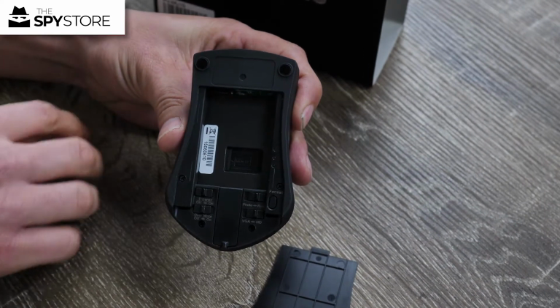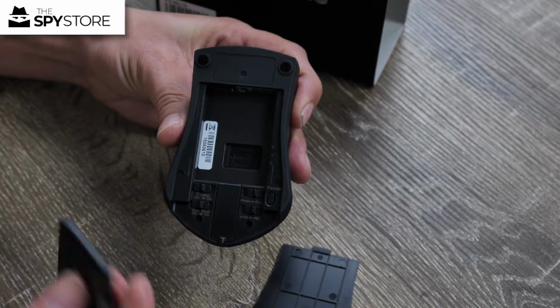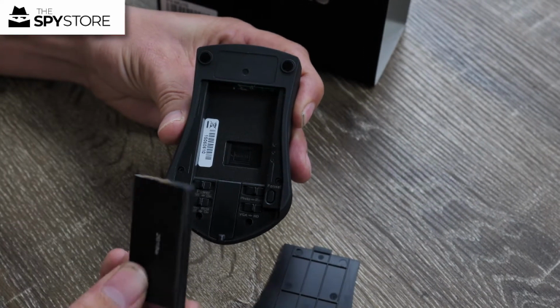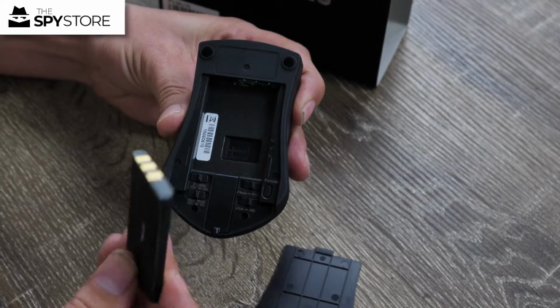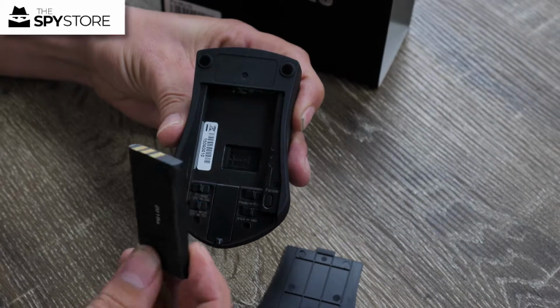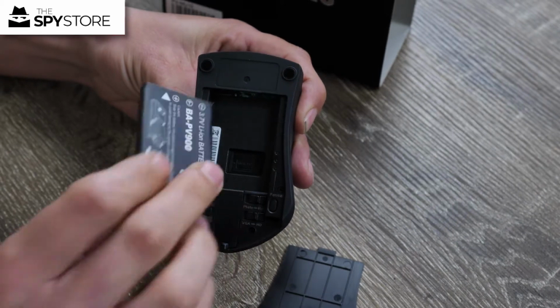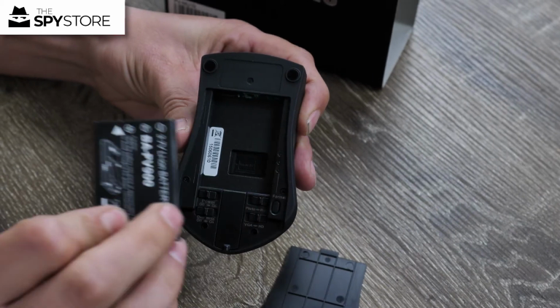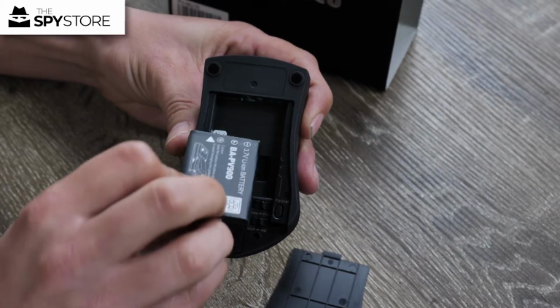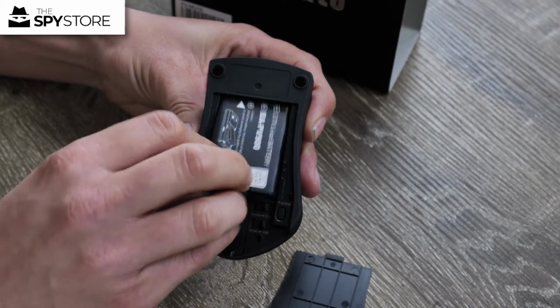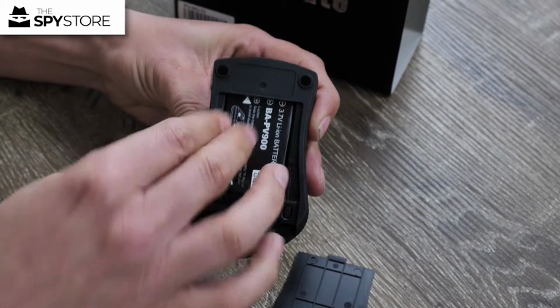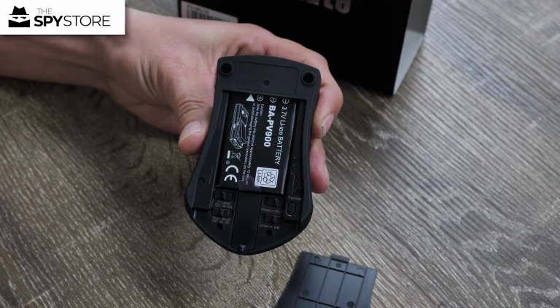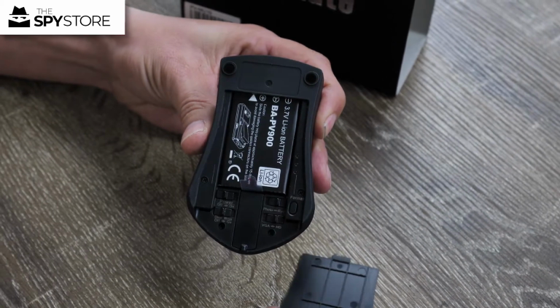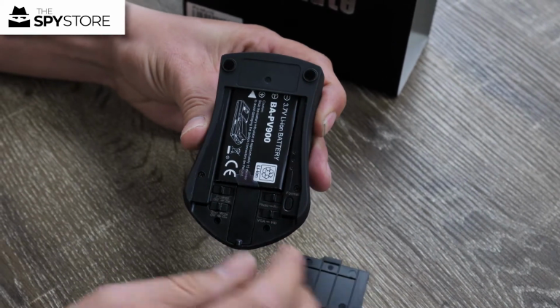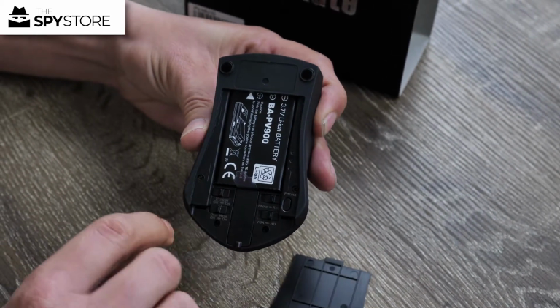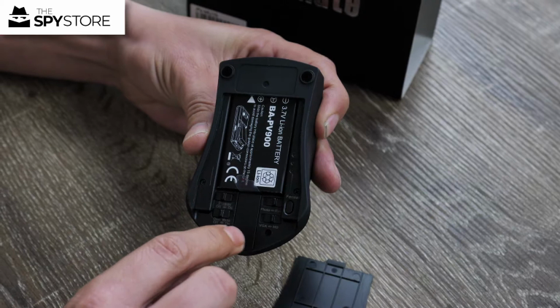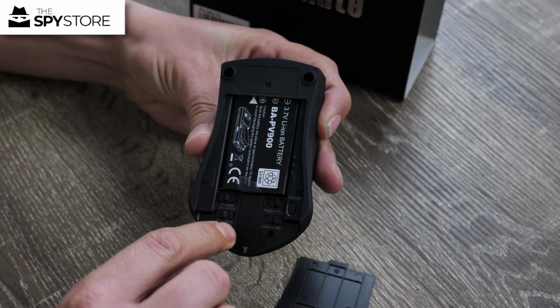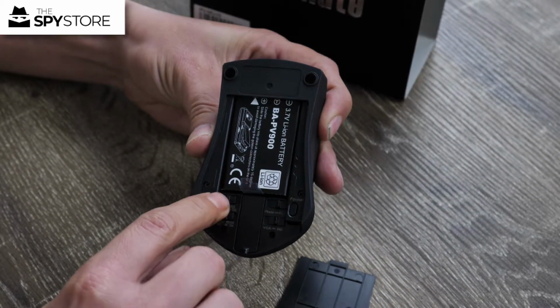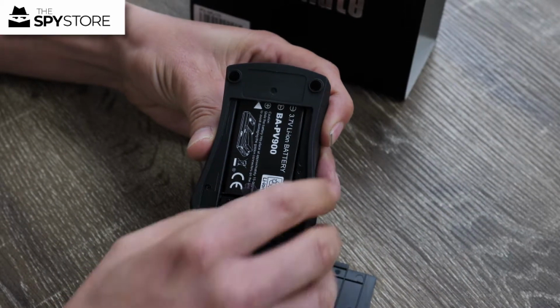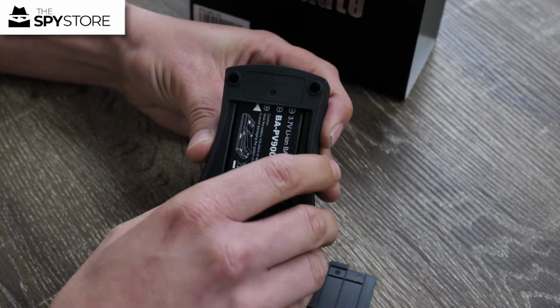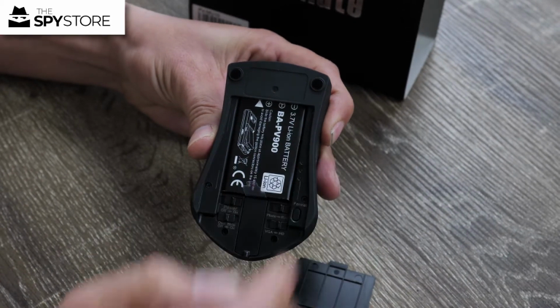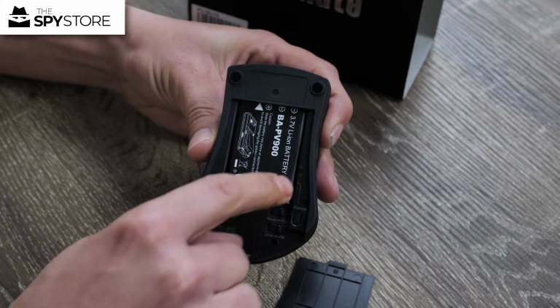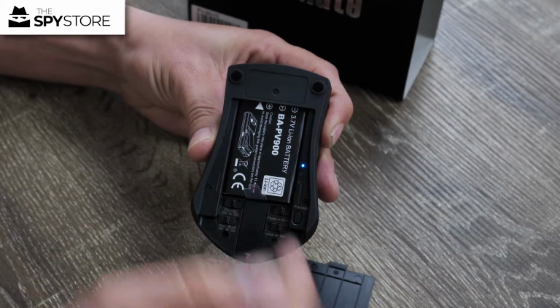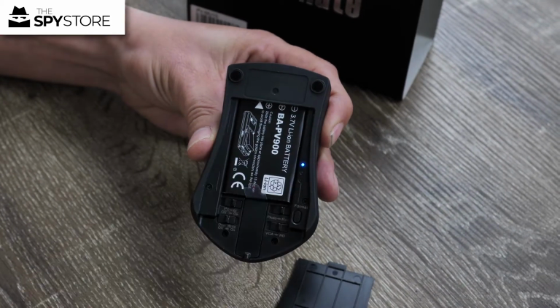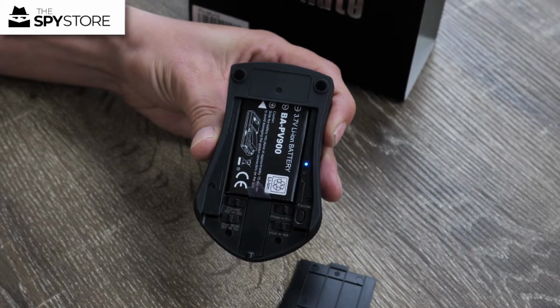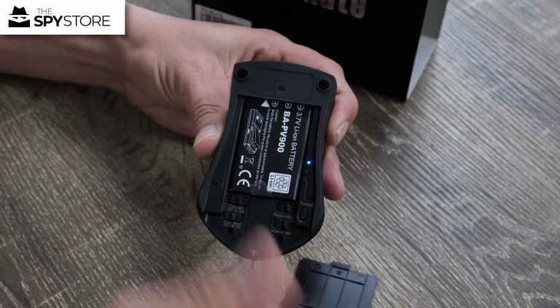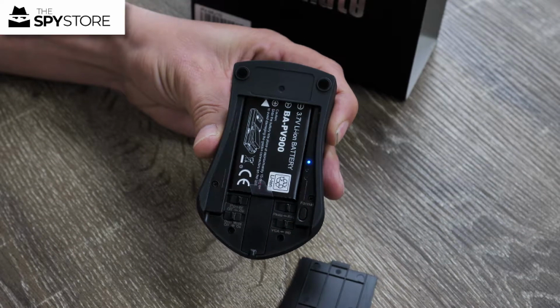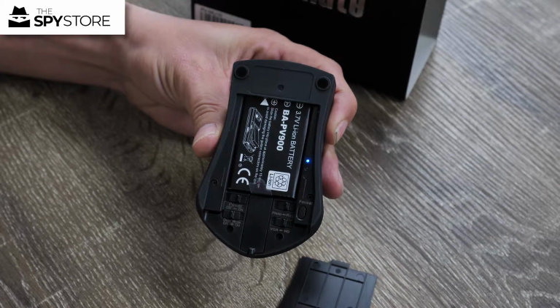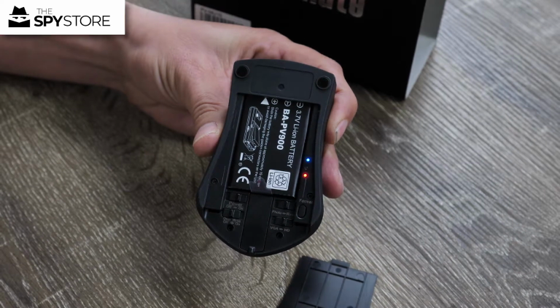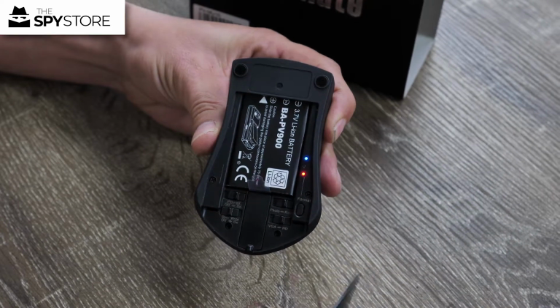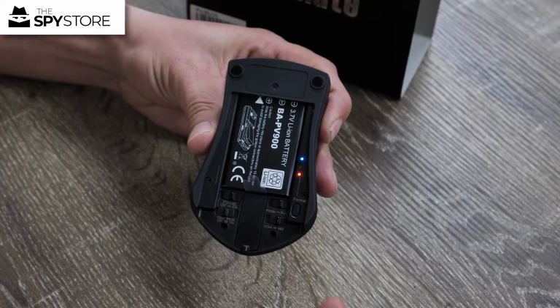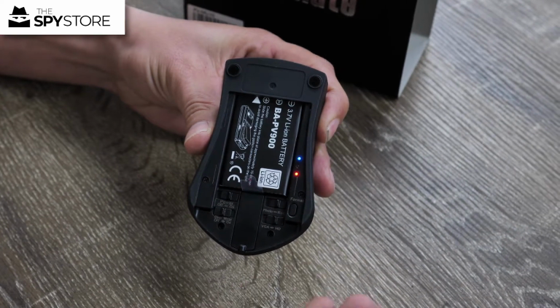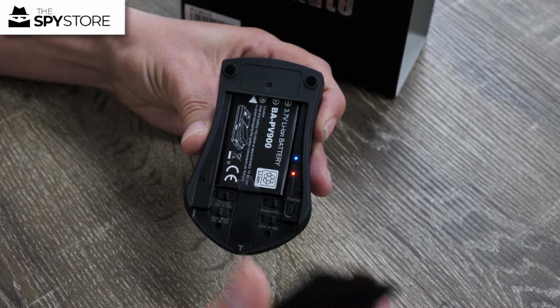We're then going to go ahead and install our battery, just like that. We can then go ahead and turn on the unit and we'll see a bunch of little lights come on over here. And then it's set and ready to go.